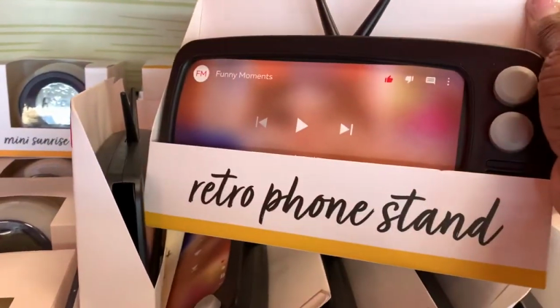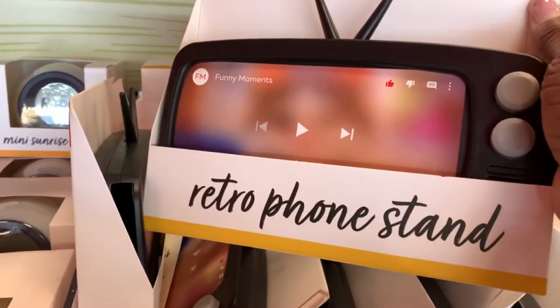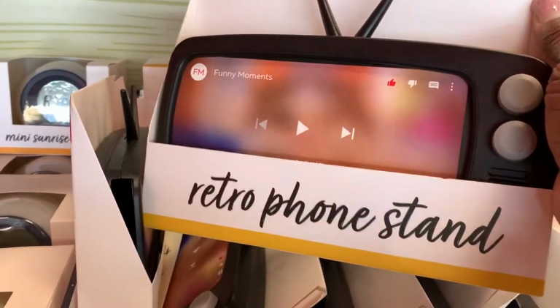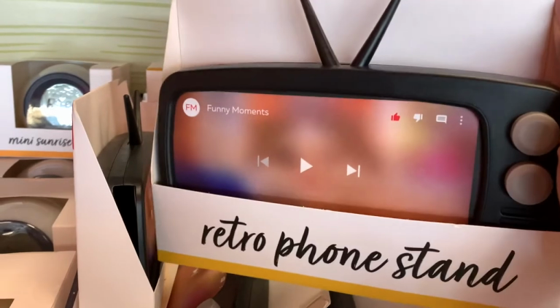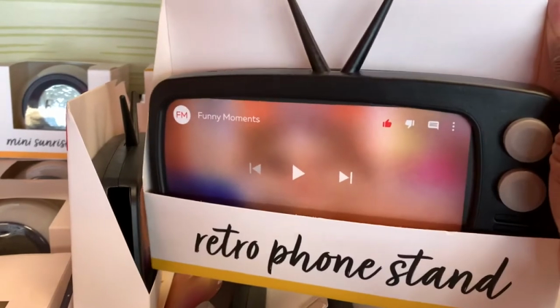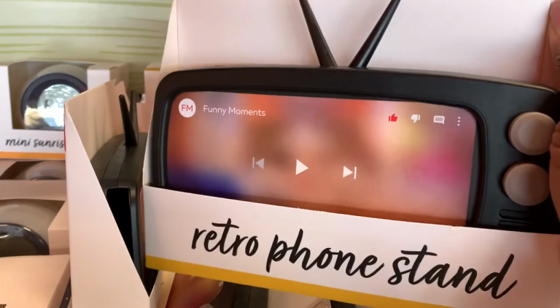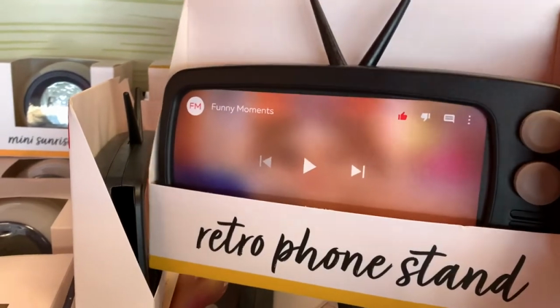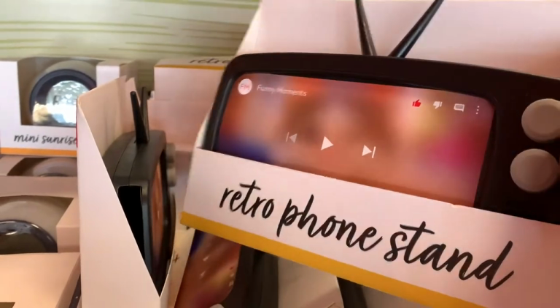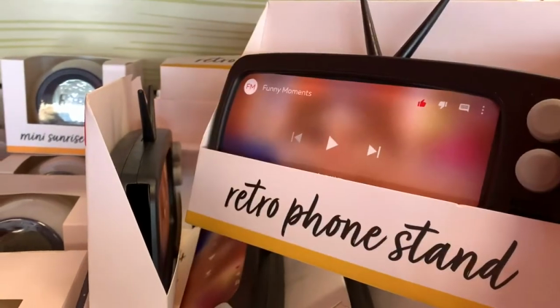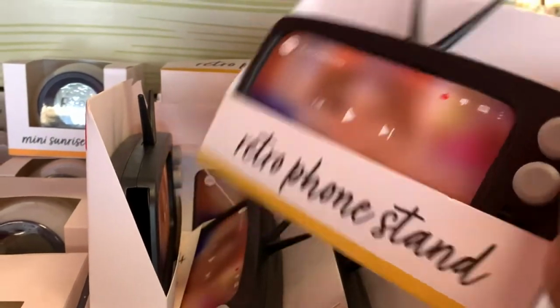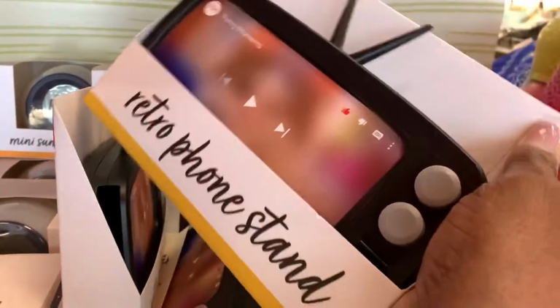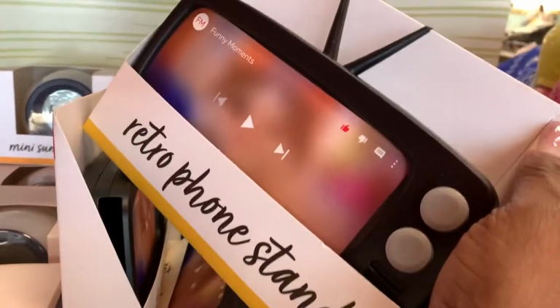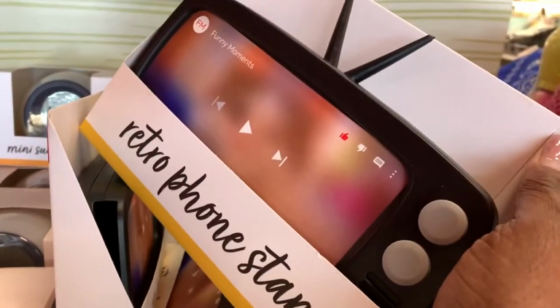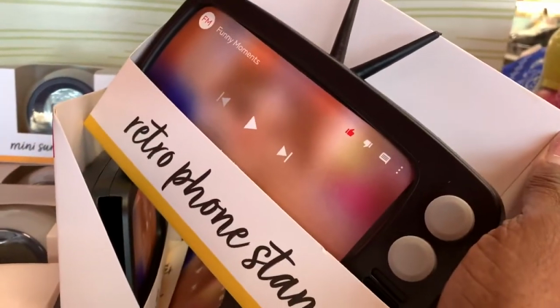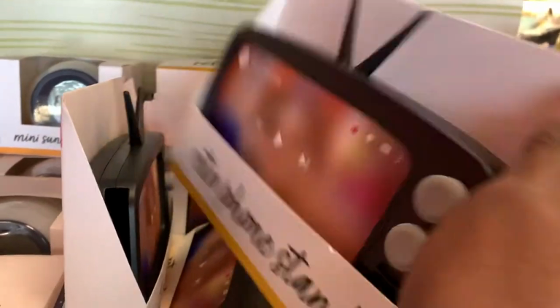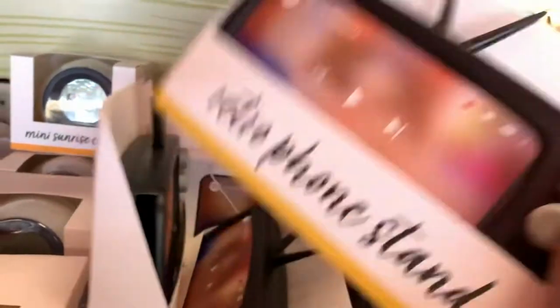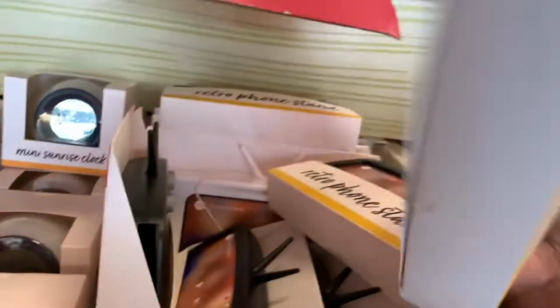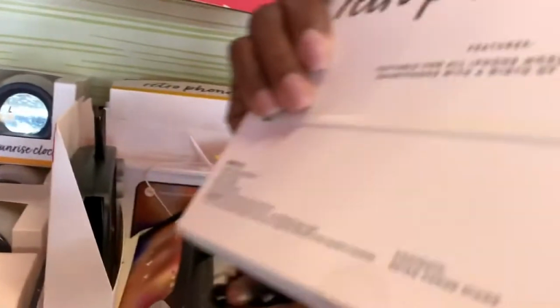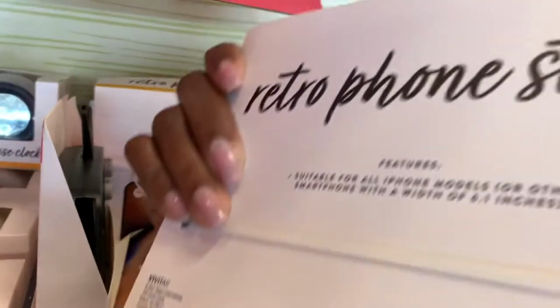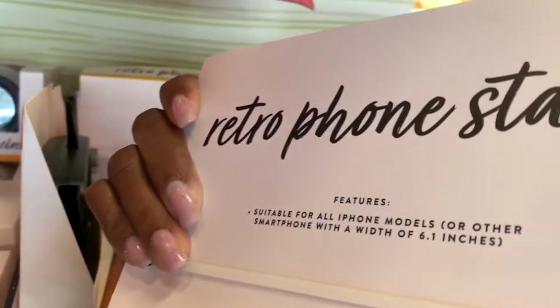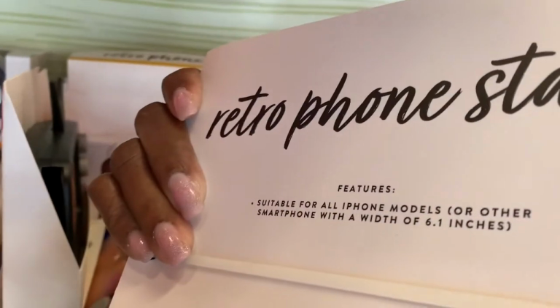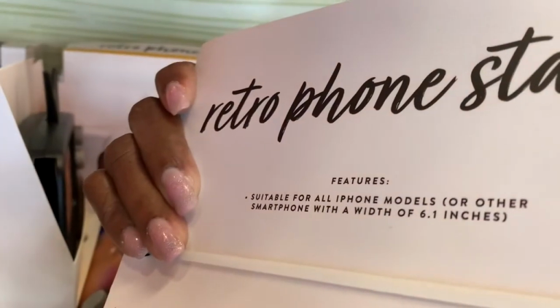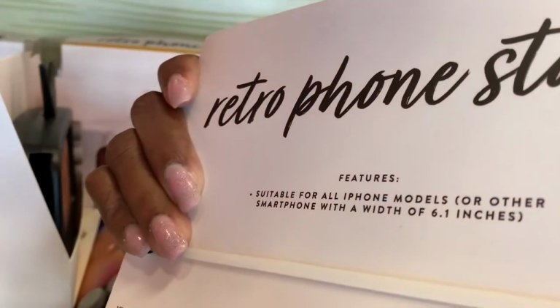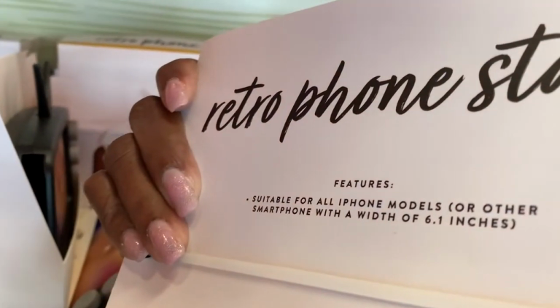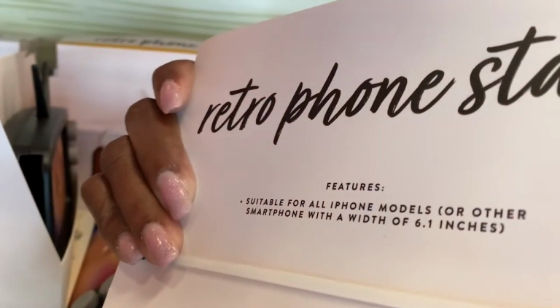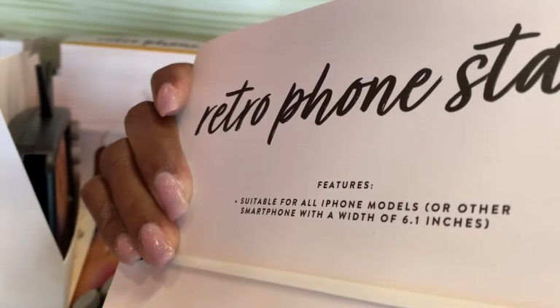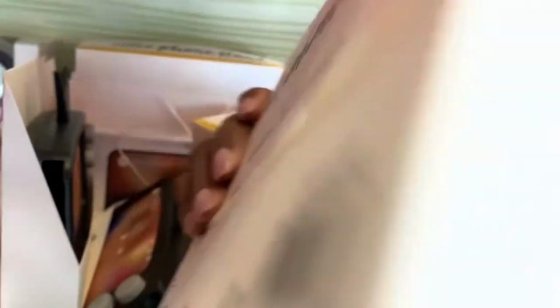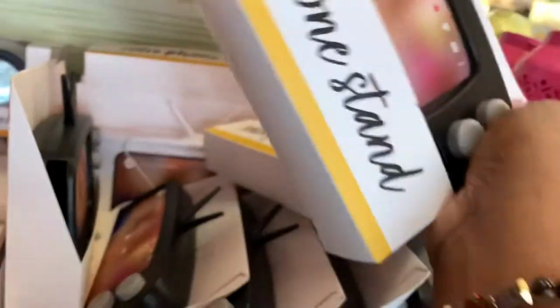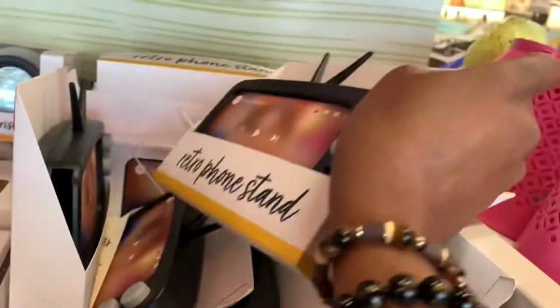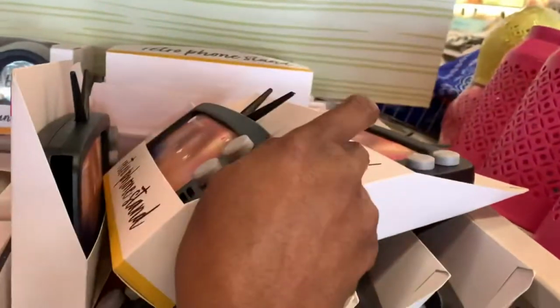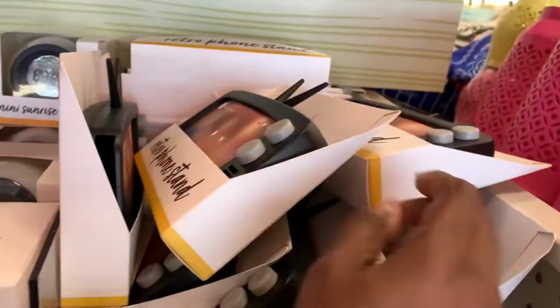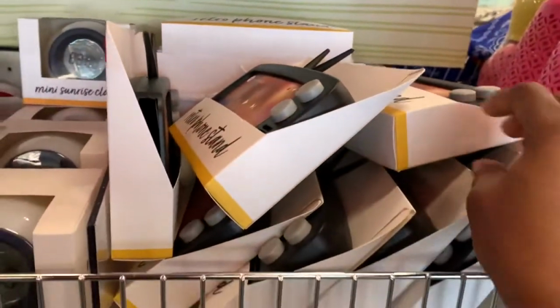Now look at this — the little retro phone stand. Look at that little retro phone stand, it's like rubber. $5. I need to go back and get that.